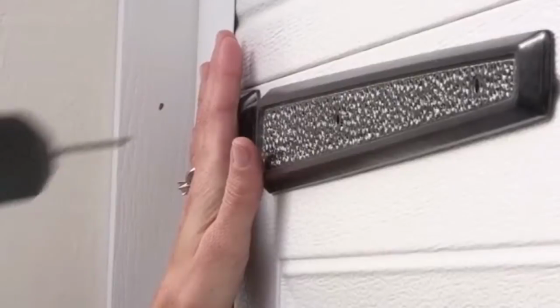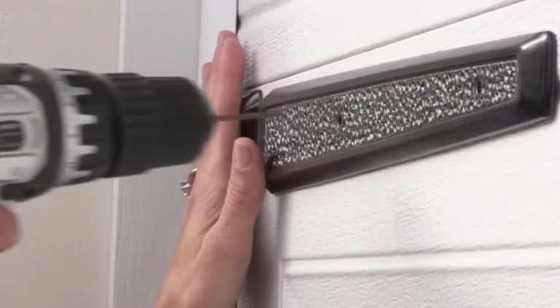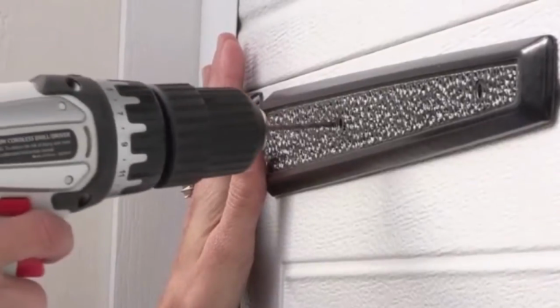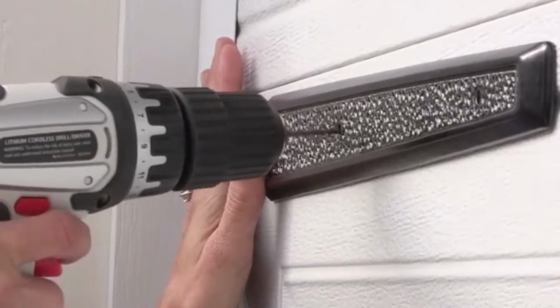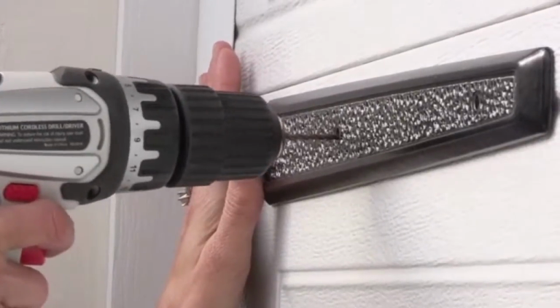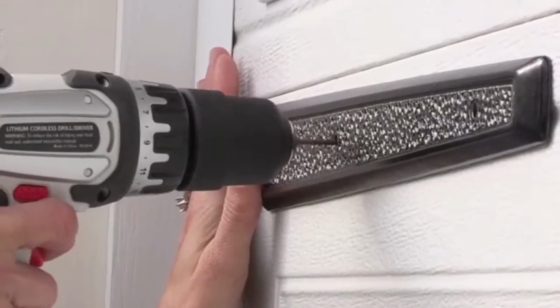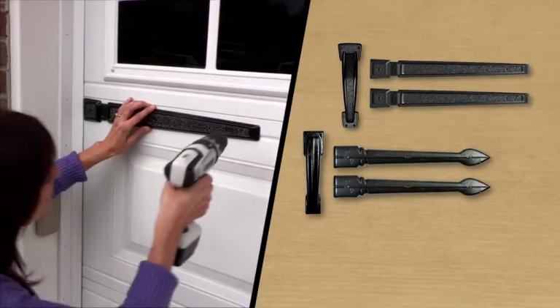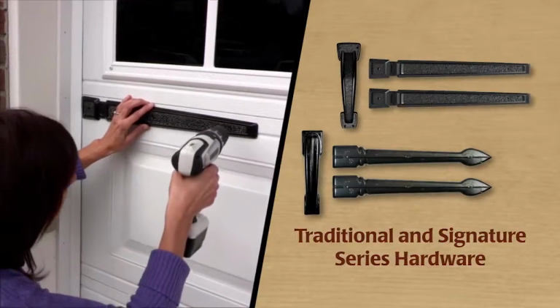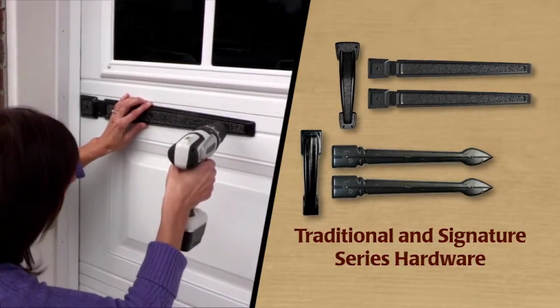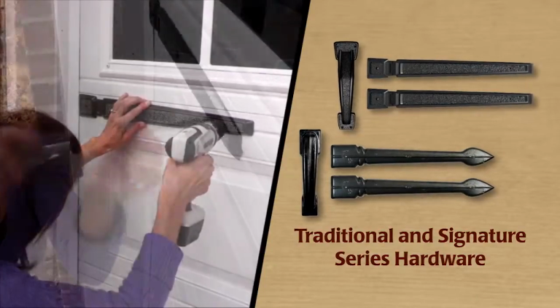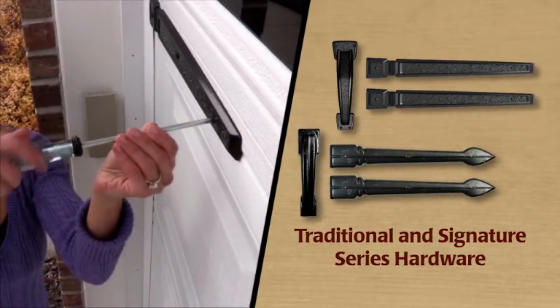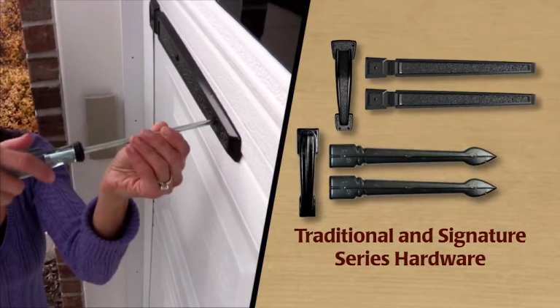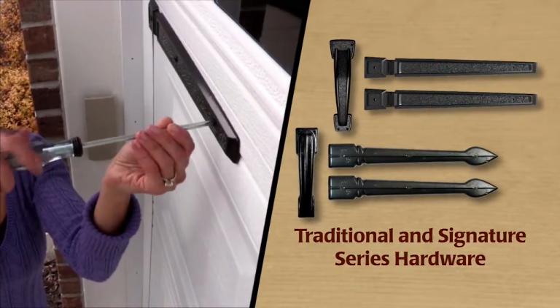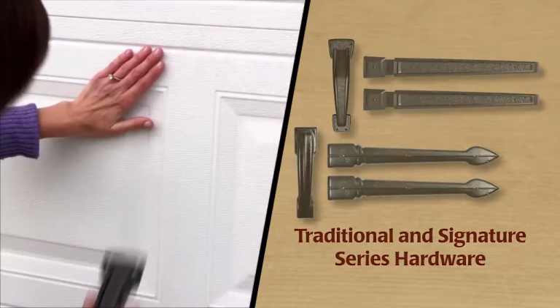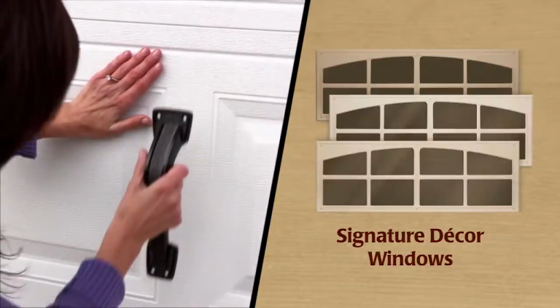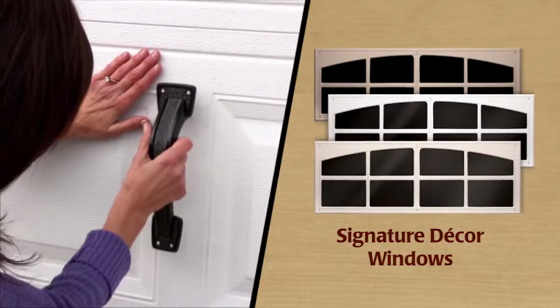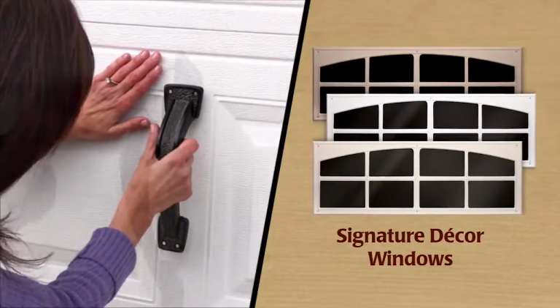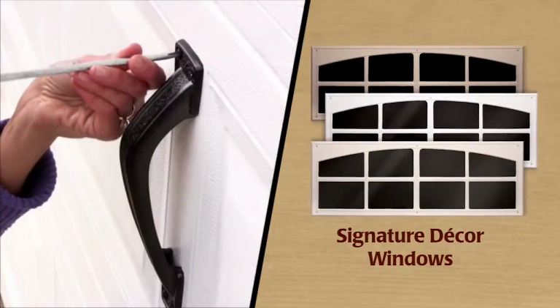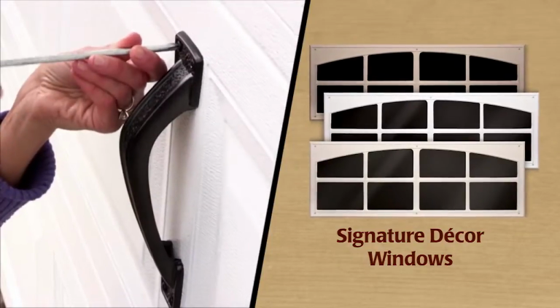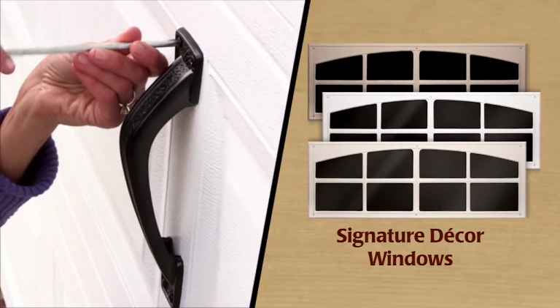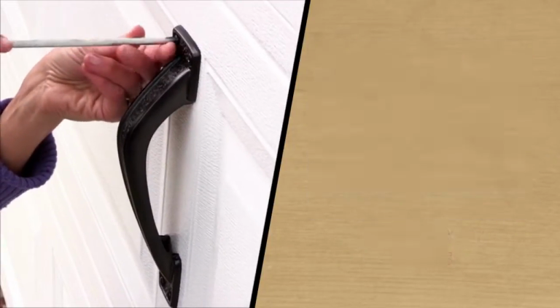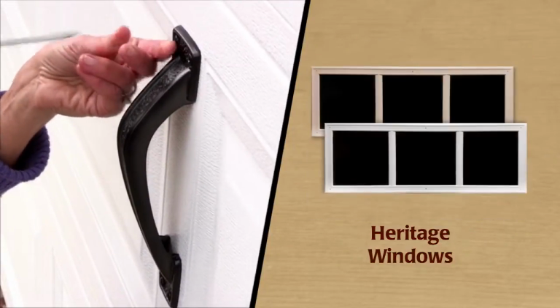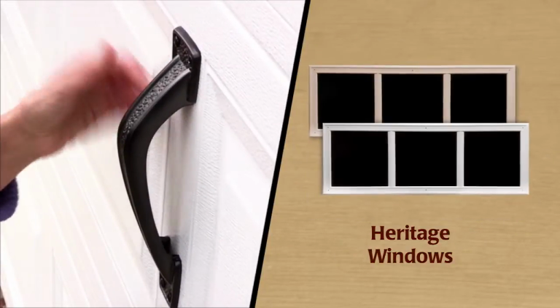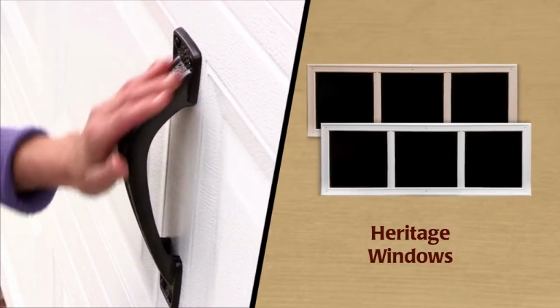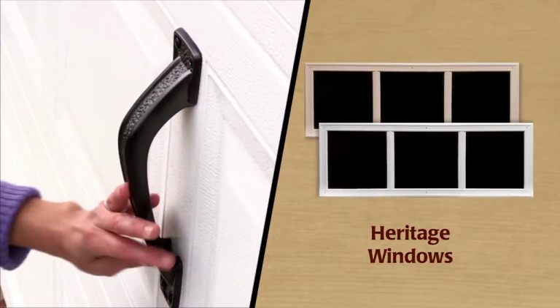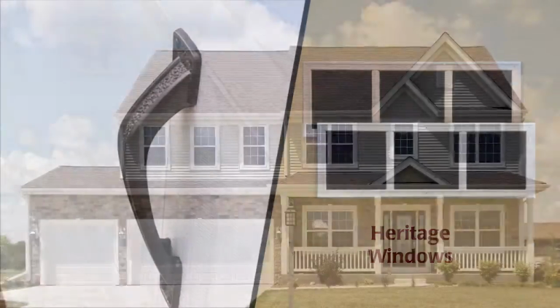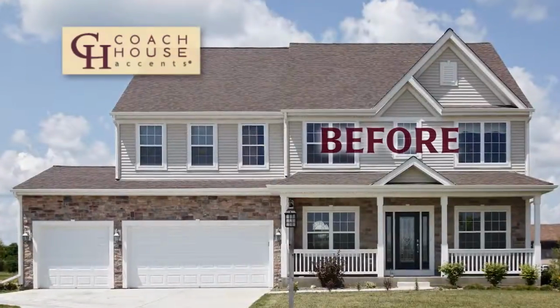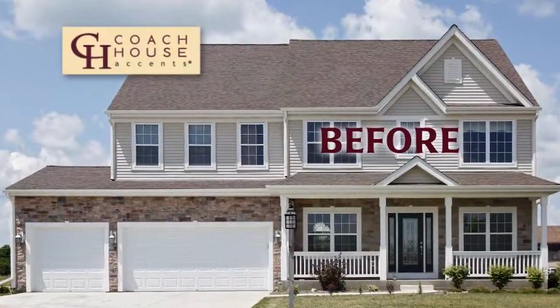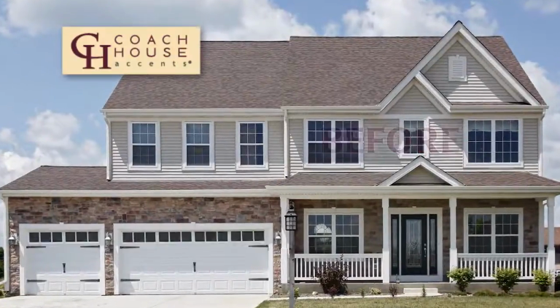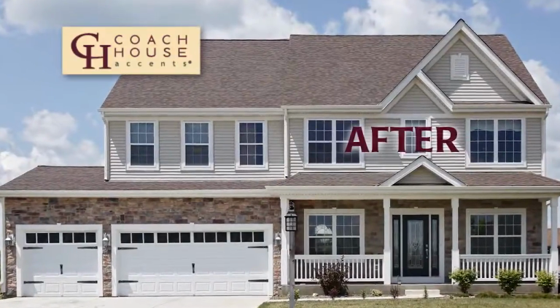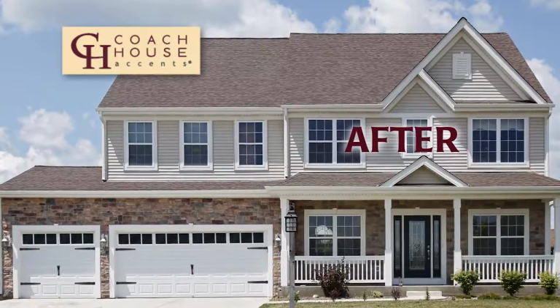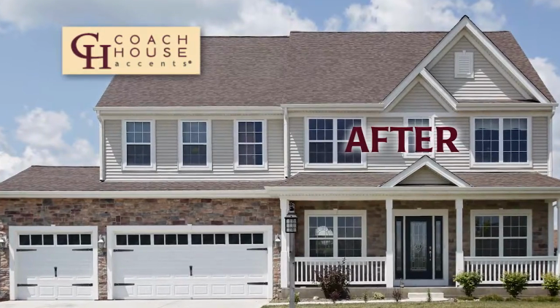It's a great do-it-yourself project that will enhance your home's curb appeal in a matter of minutes. Coach House Accents are durable and attractive, available in several styles and colors, and come with a 15-year manufacturer's warranty.